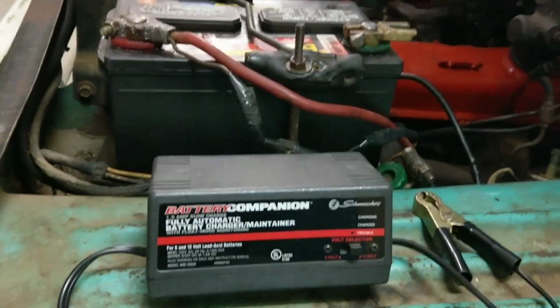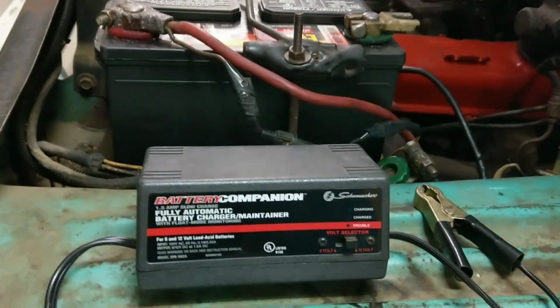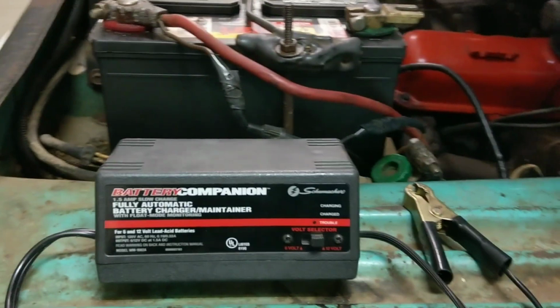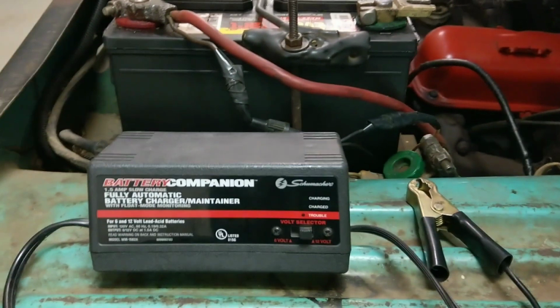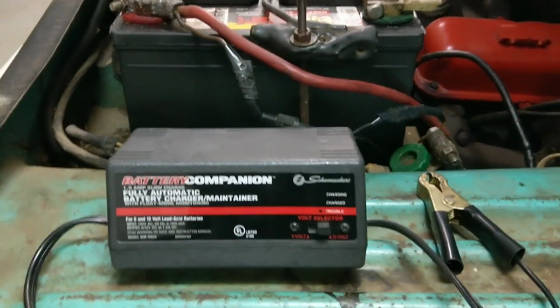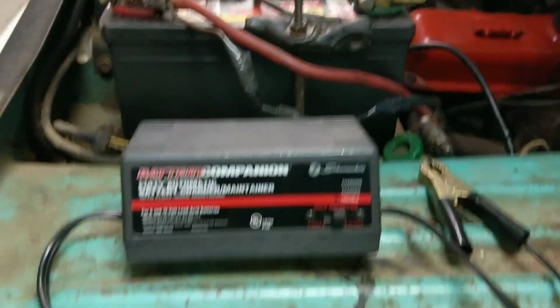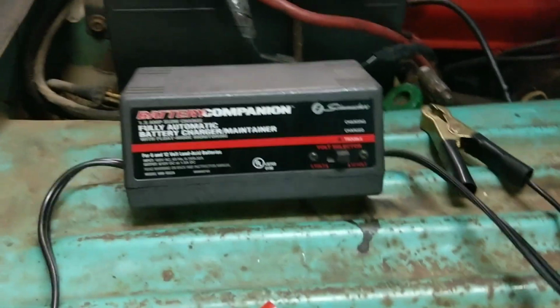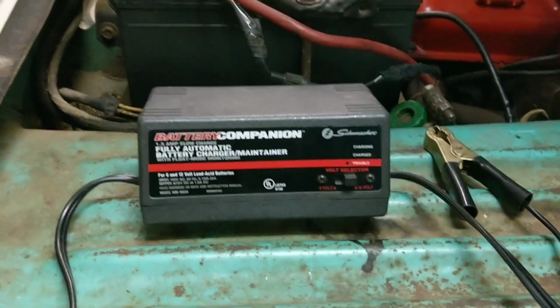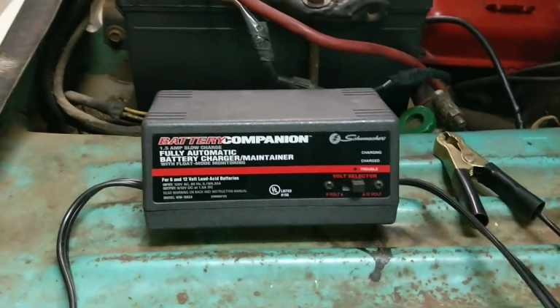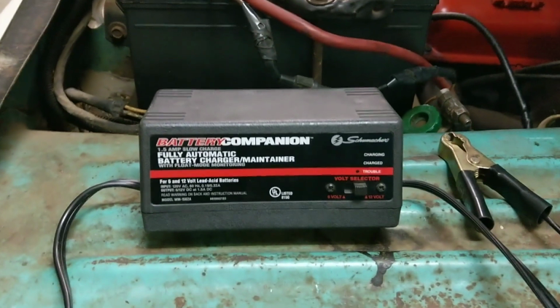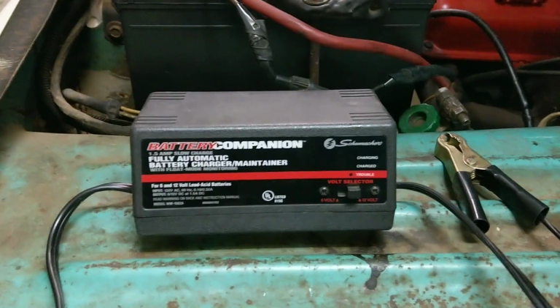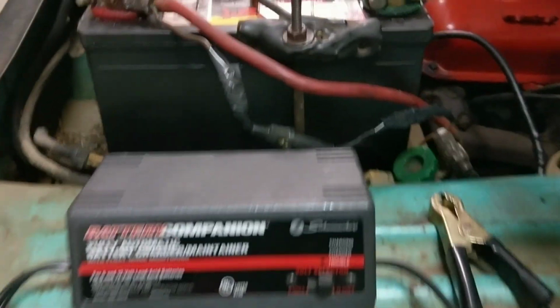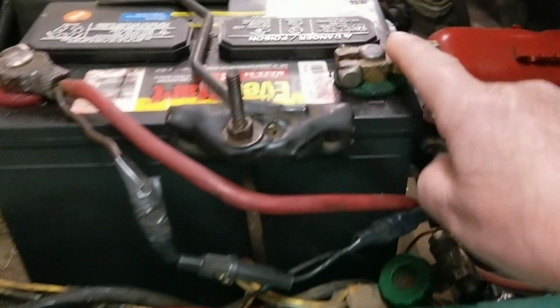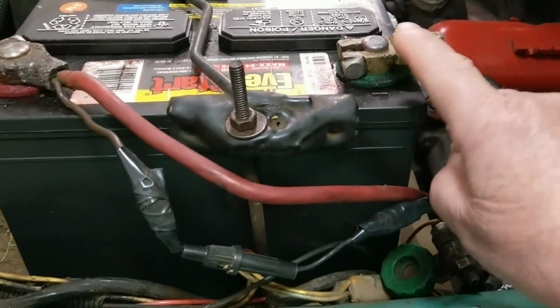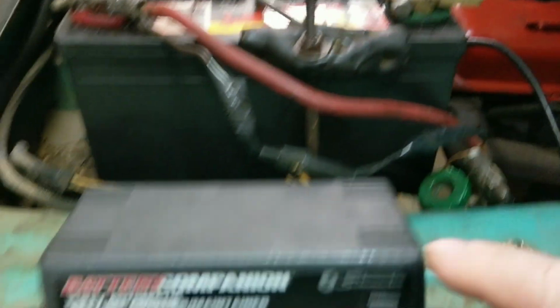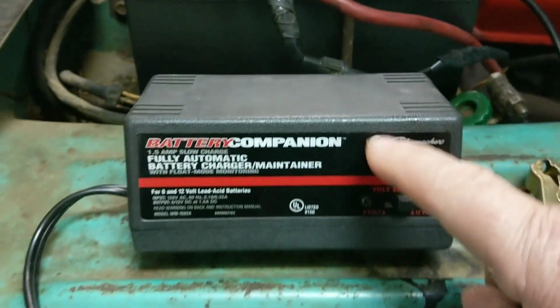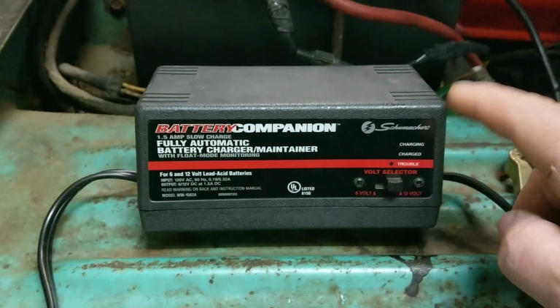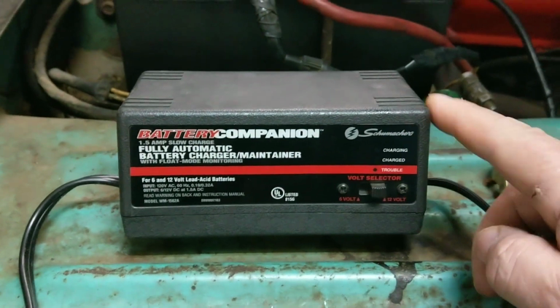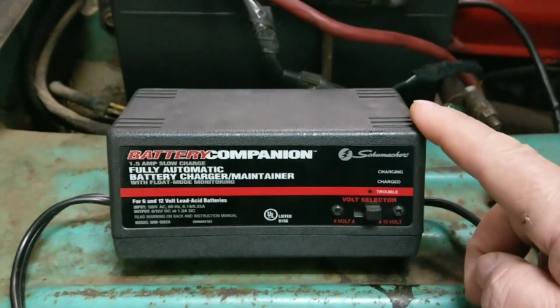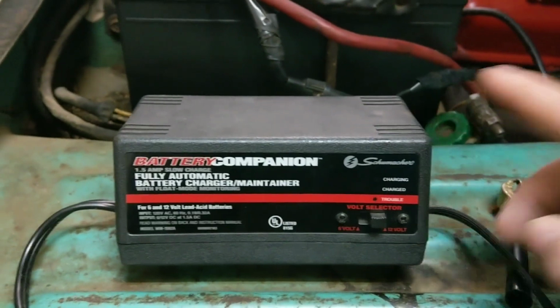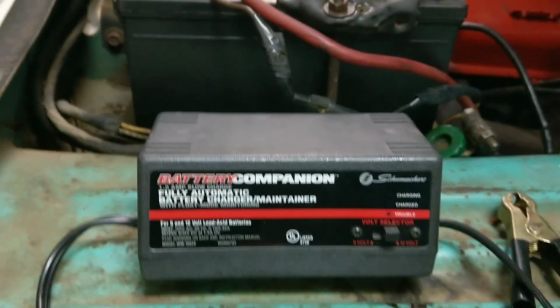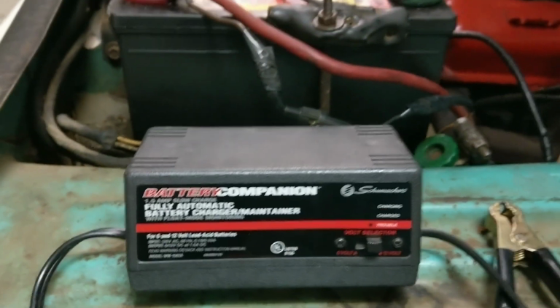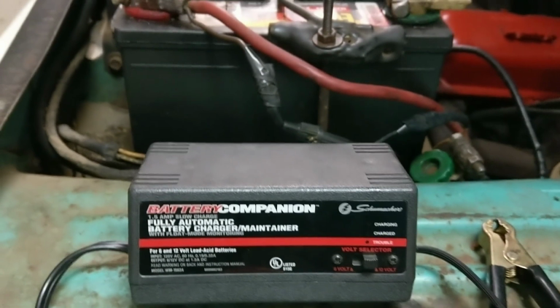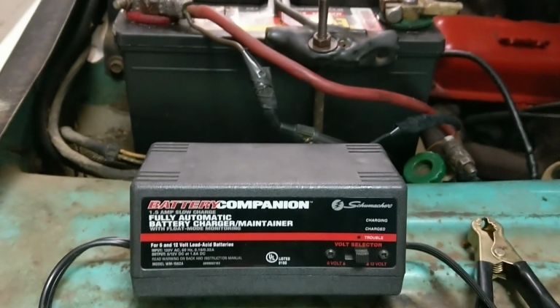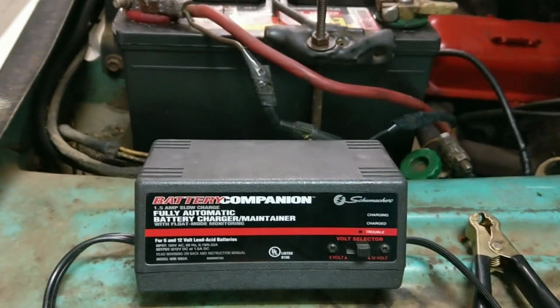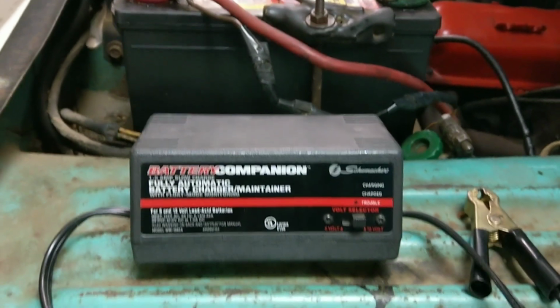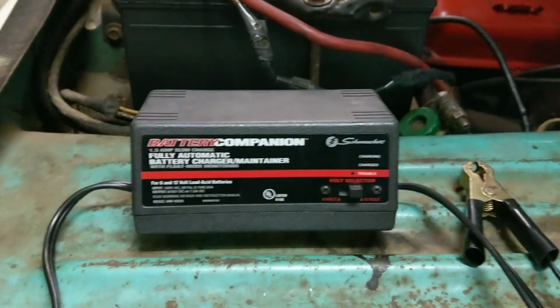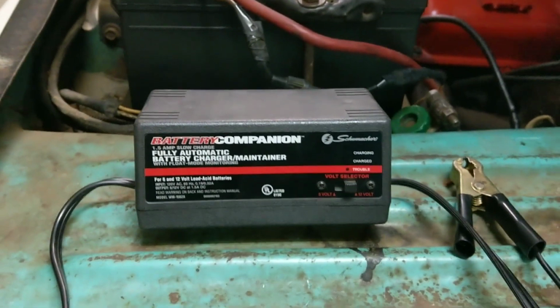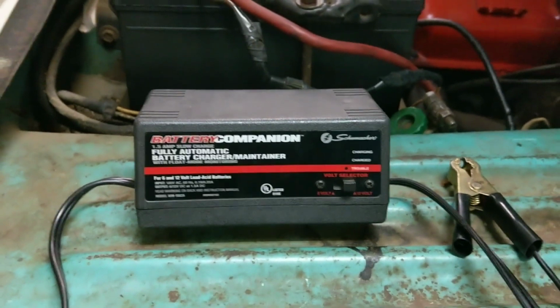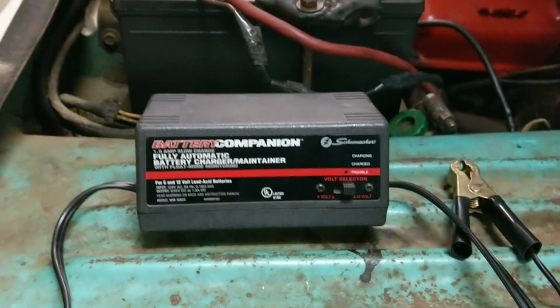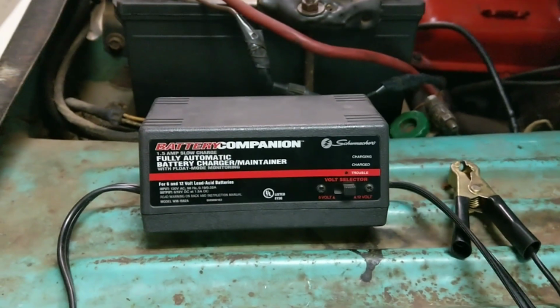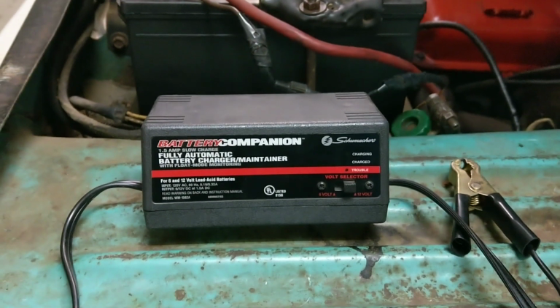Hello everyone, Bluezark Five Nines channel here. I want to go over two things: battery disconnect and battery trickle charger. What's better? Which one works the best? I think they both work the best — I like them both and I use them both.